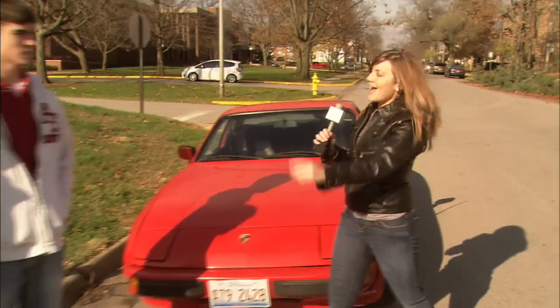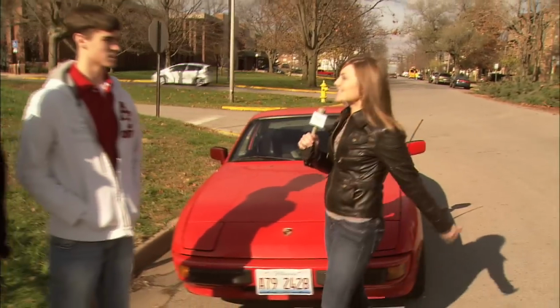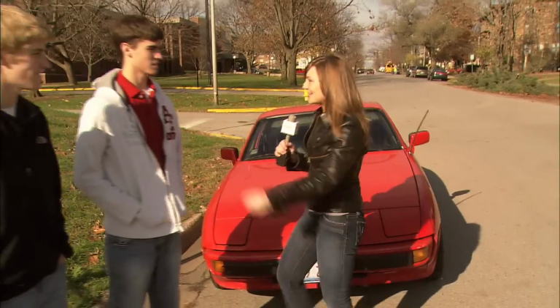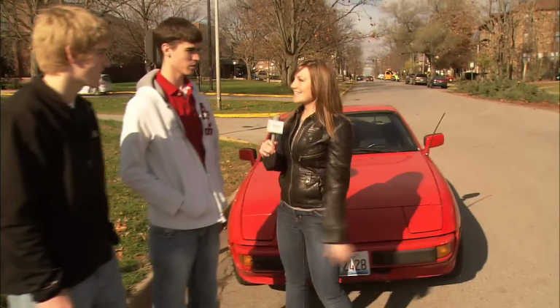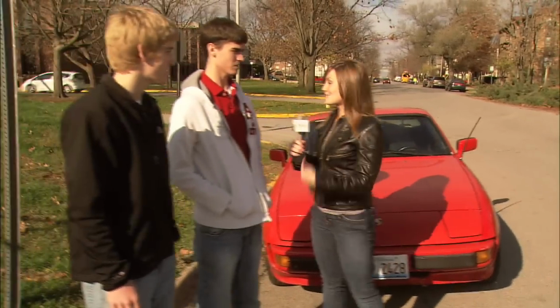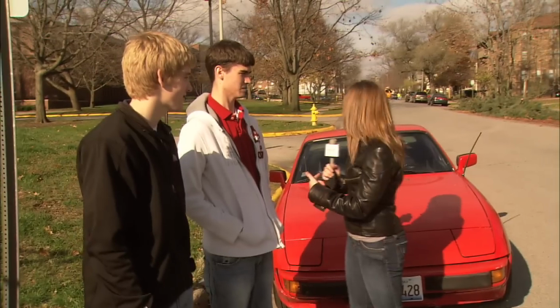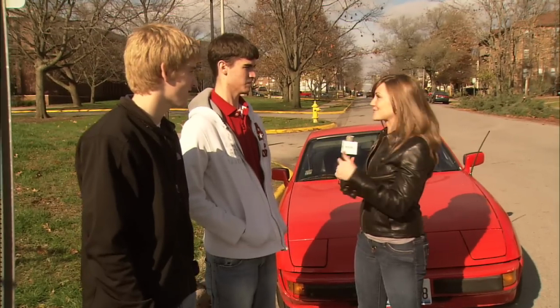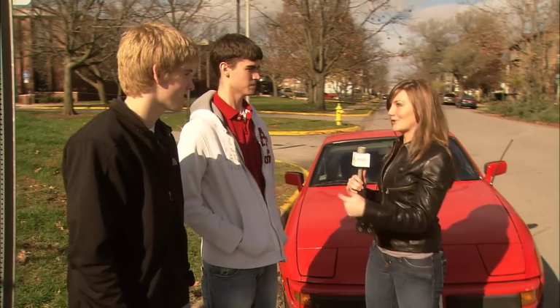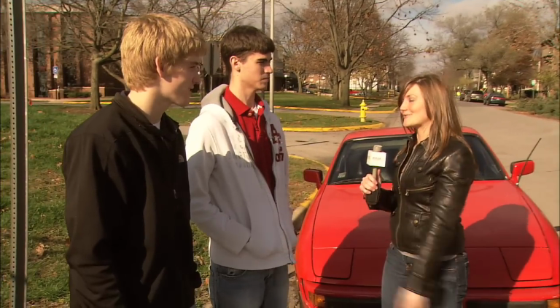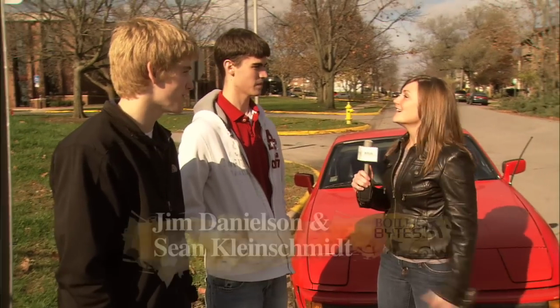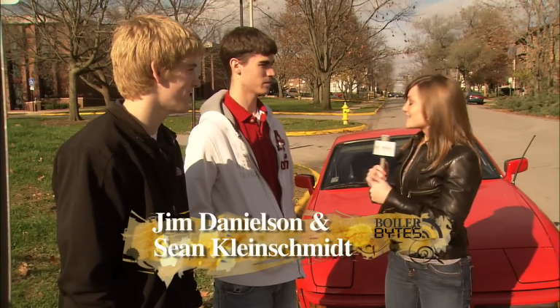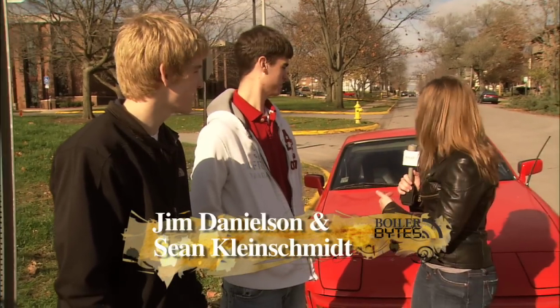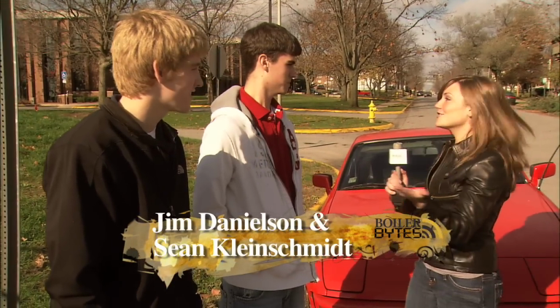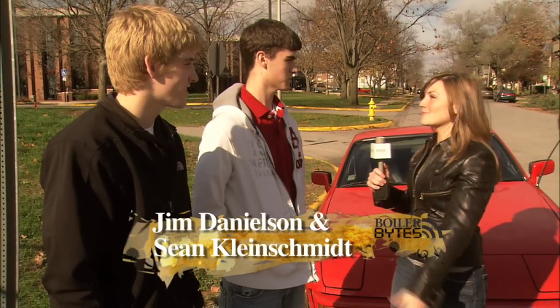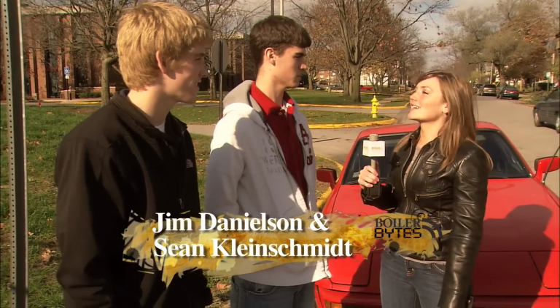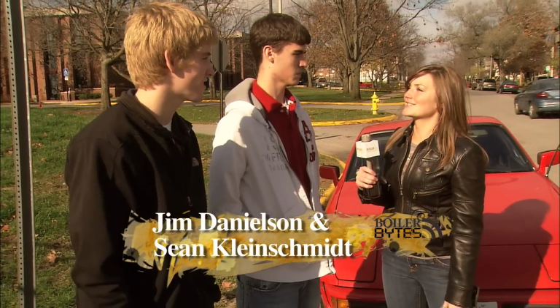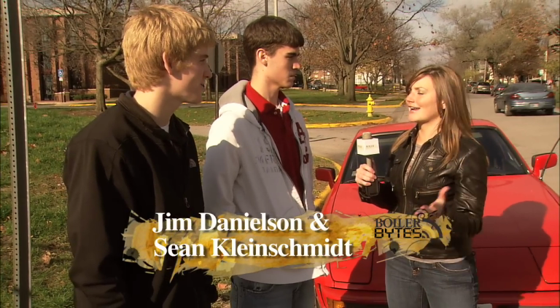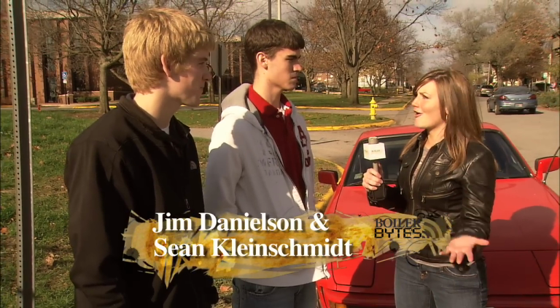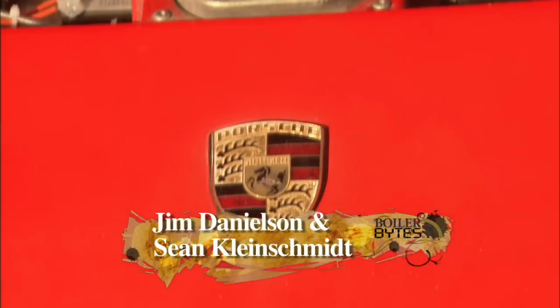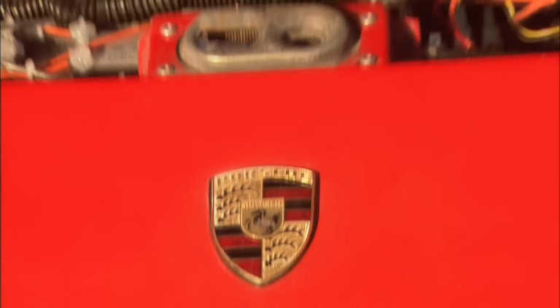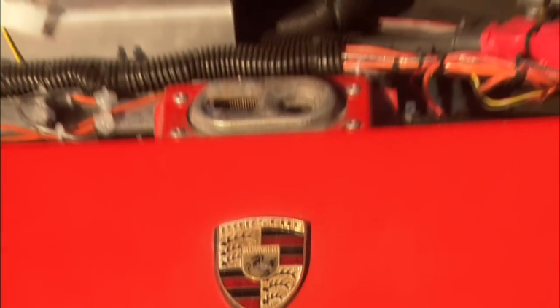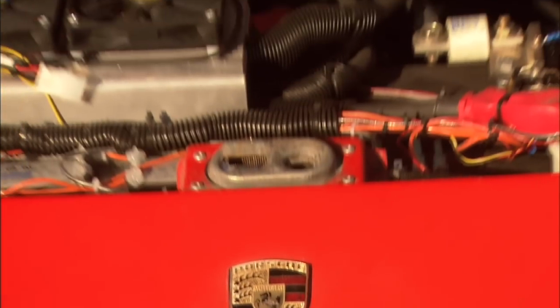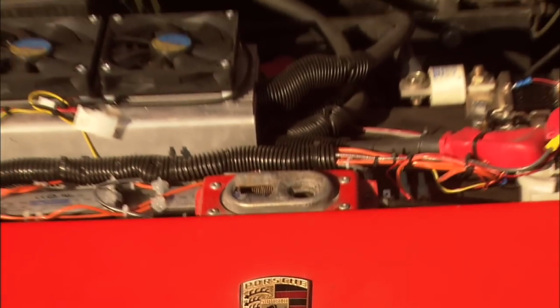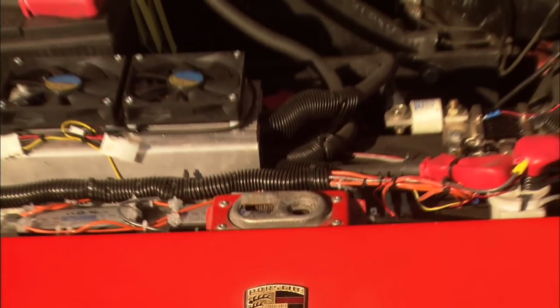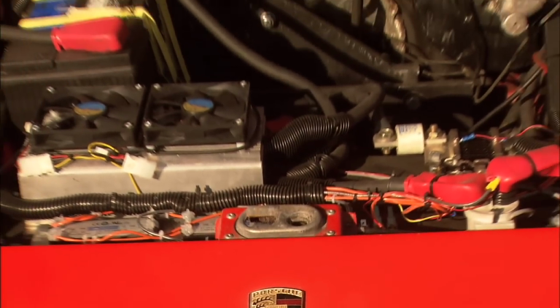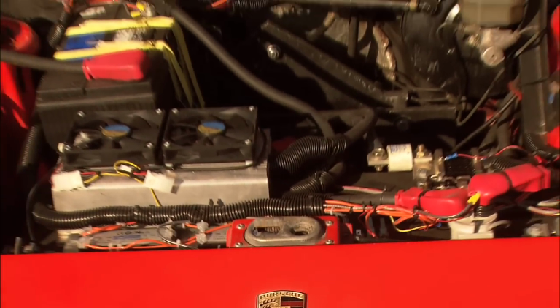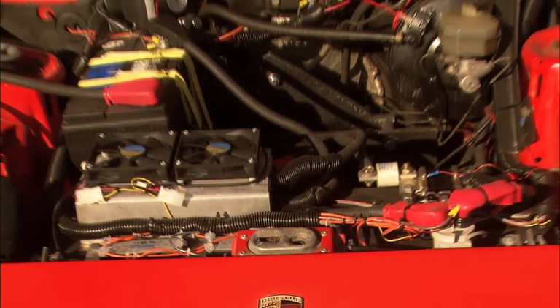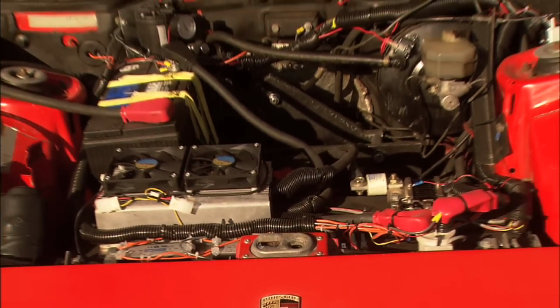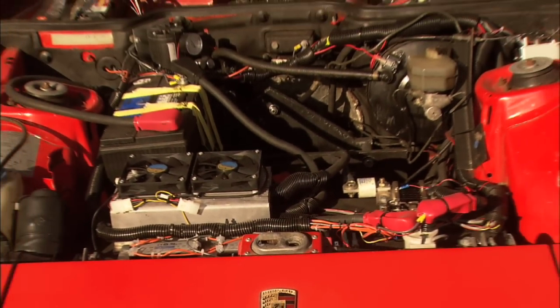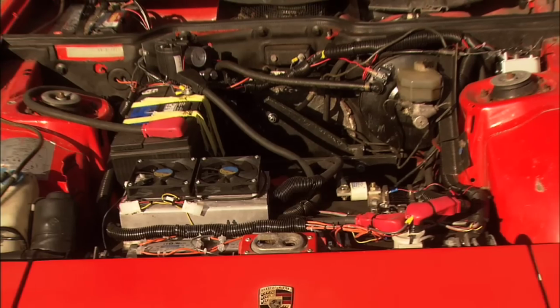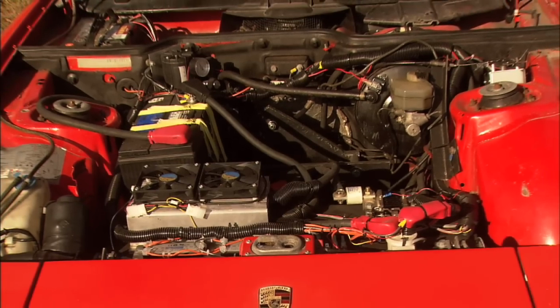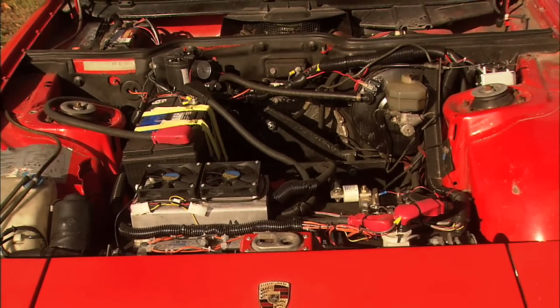Hey guys, how's it going? Pretty good. Thanks for letting me drive this — this was really cool. So how did you guys come up with this idea to create an all-electric Porsche? We looked at like 10 cars on Craigslist. This ended up being the cheapest car we could find. We got it for $500.